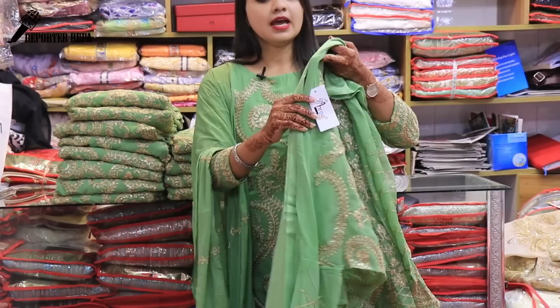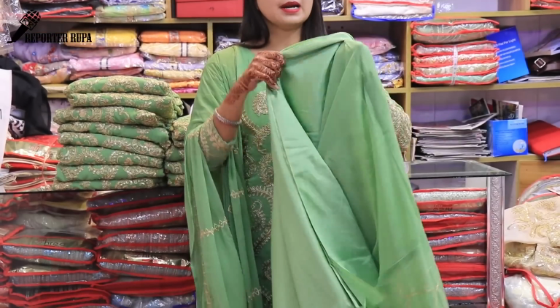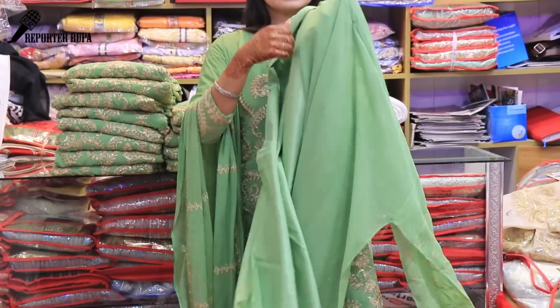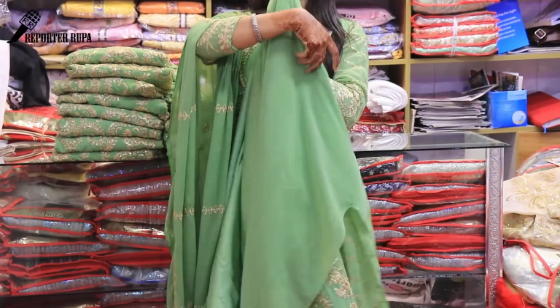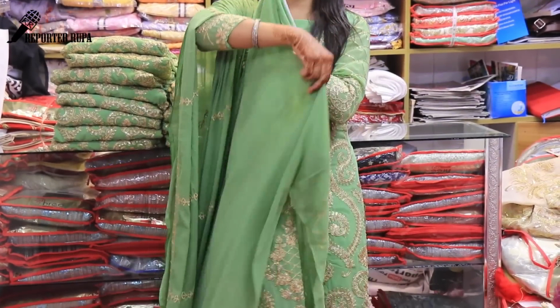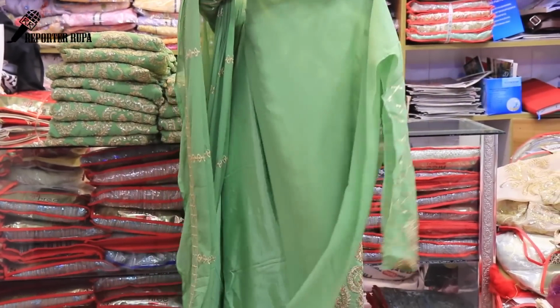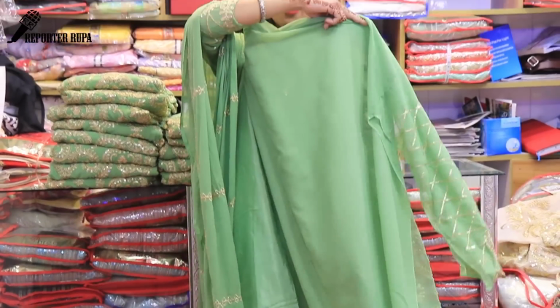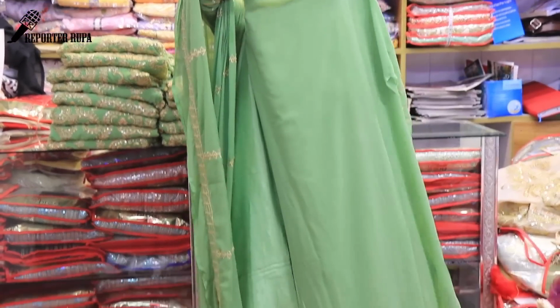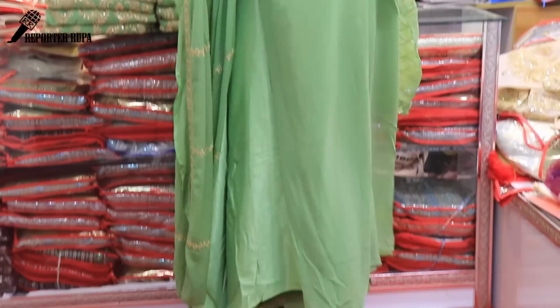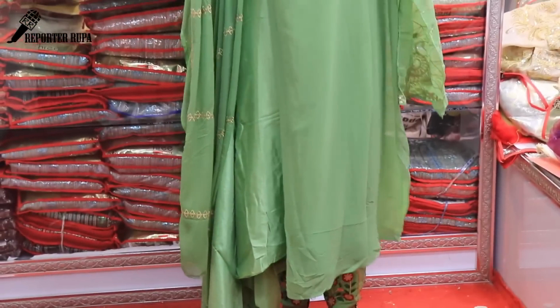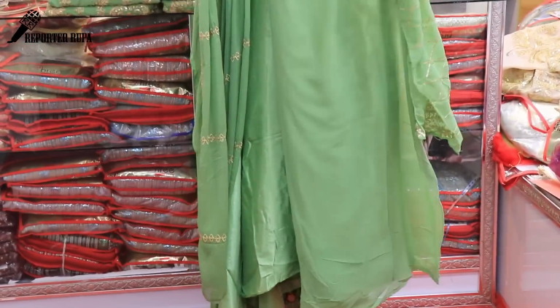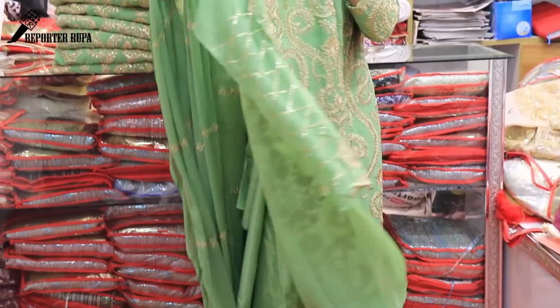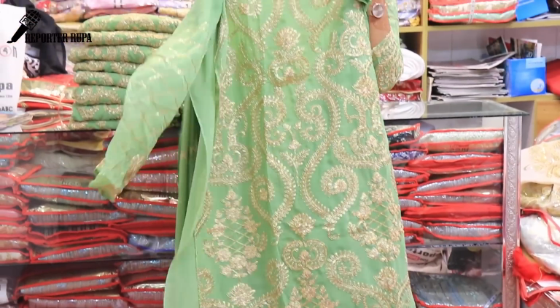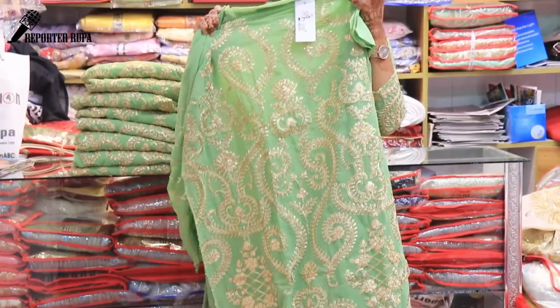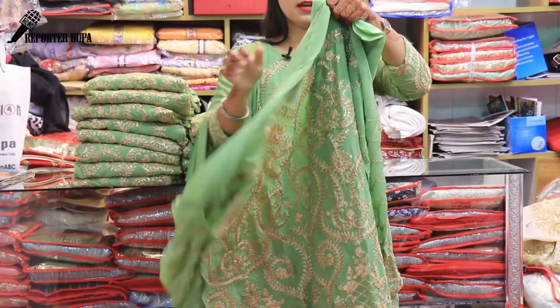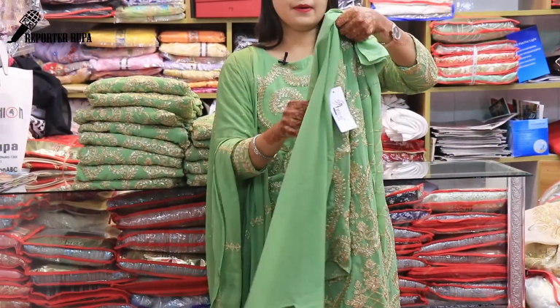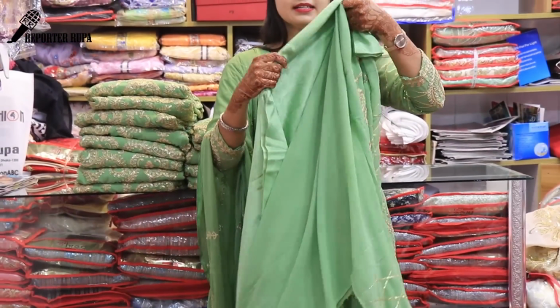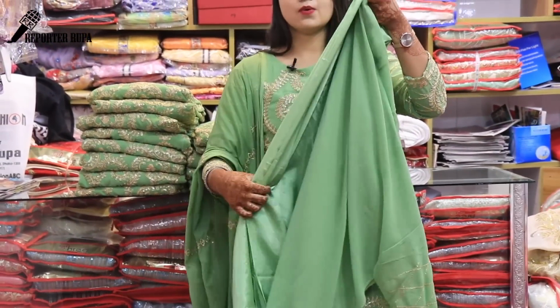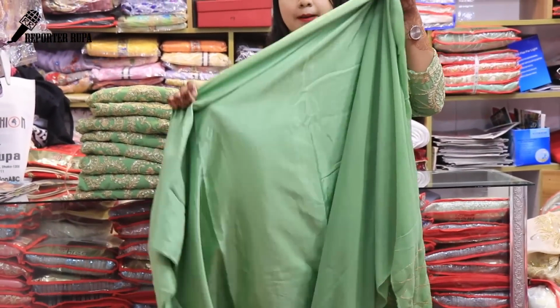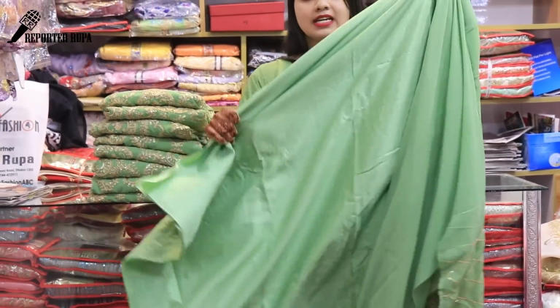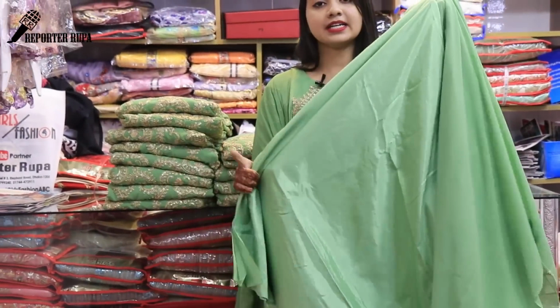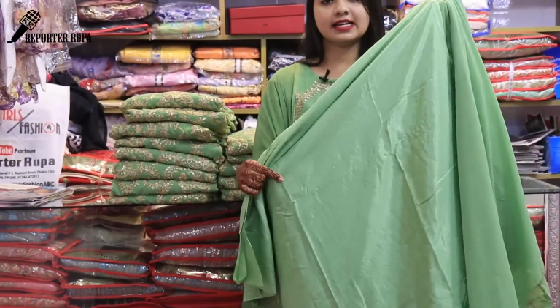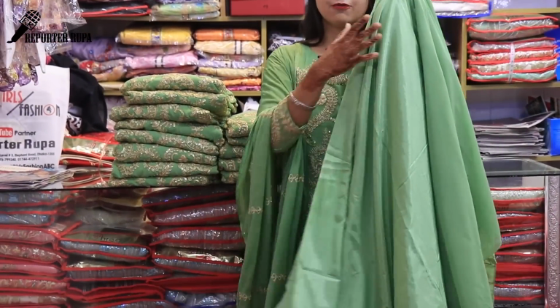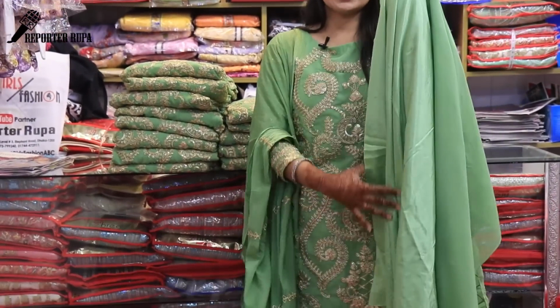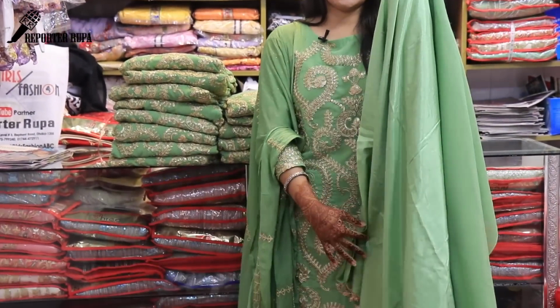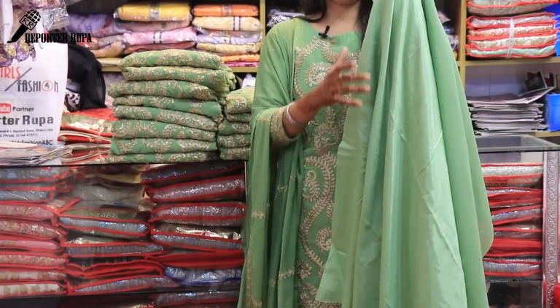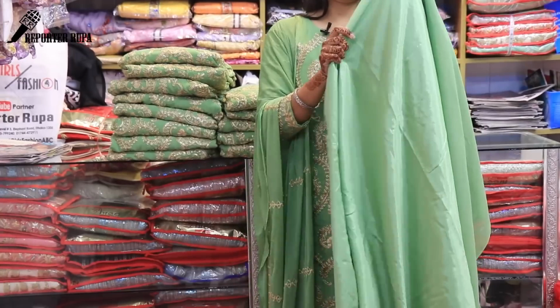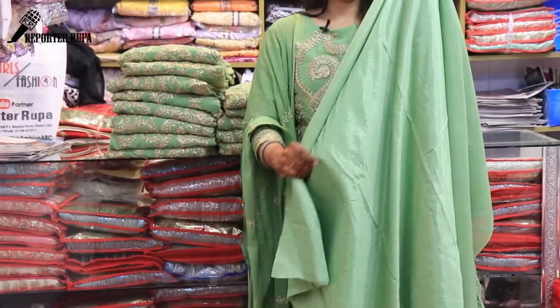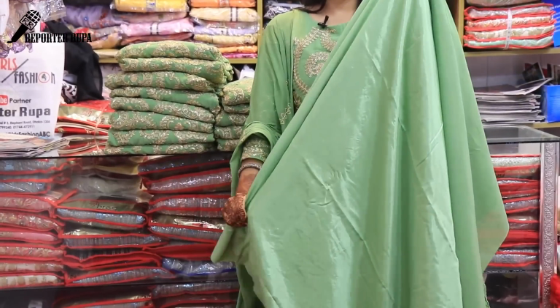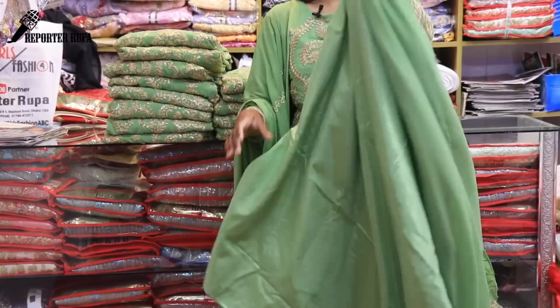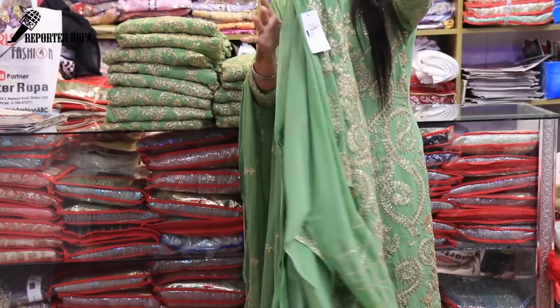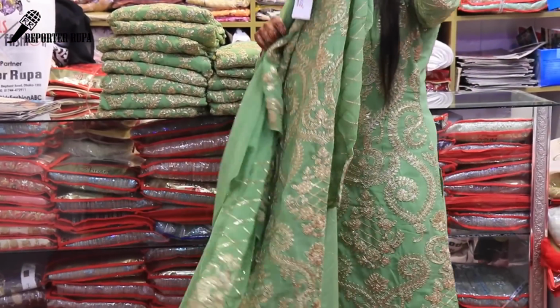In the back side it is plain. Front side and back side are plain. This is the cover of the inner pair. This is a four-piece dress.